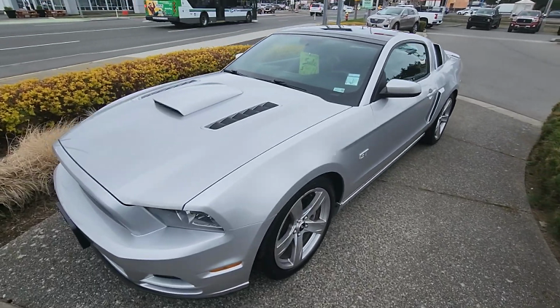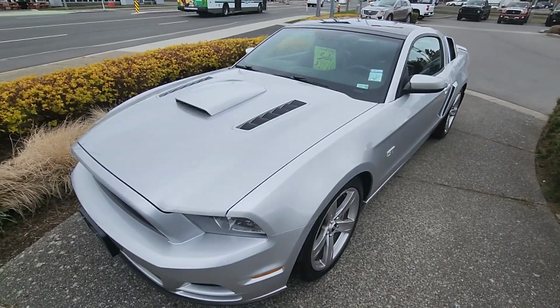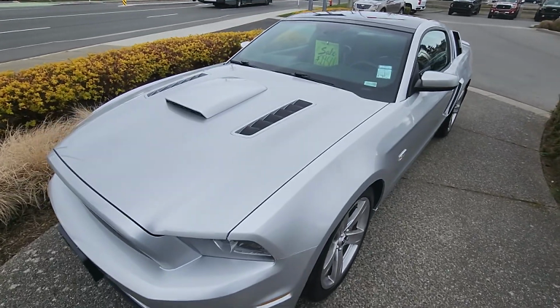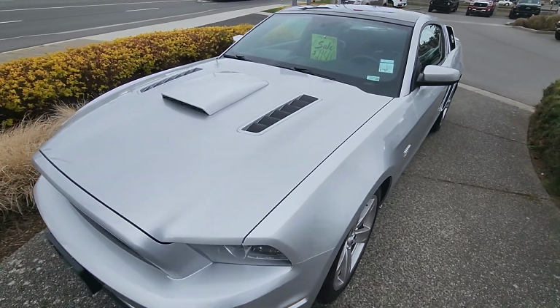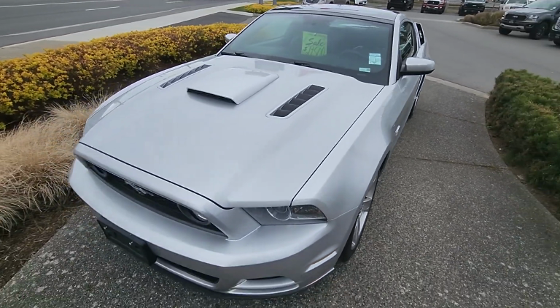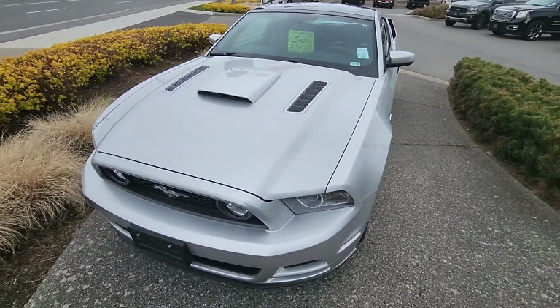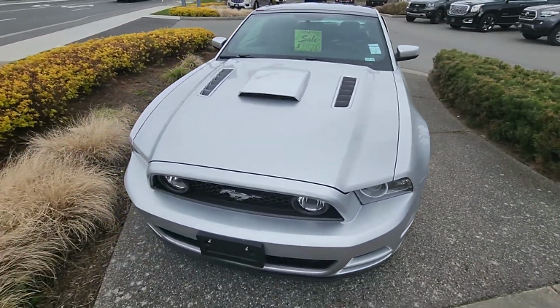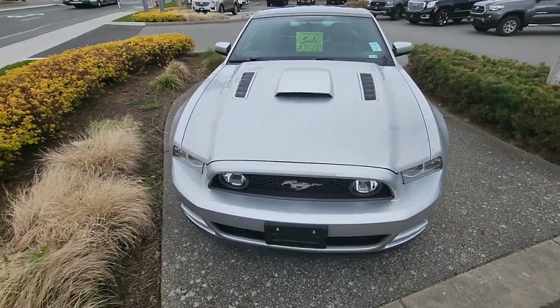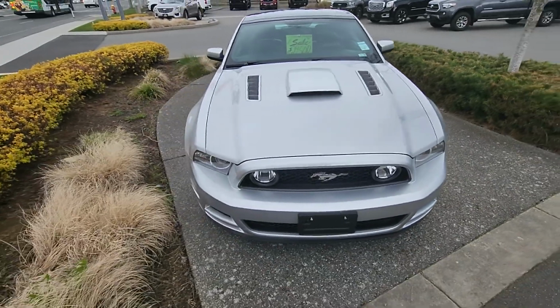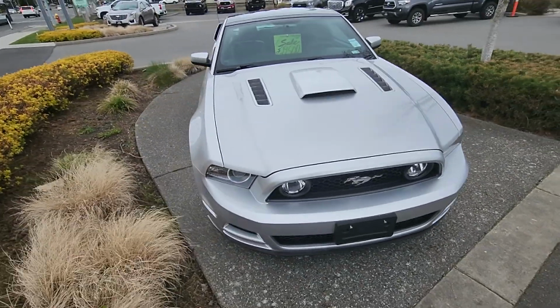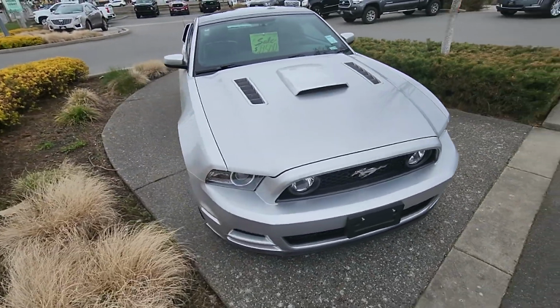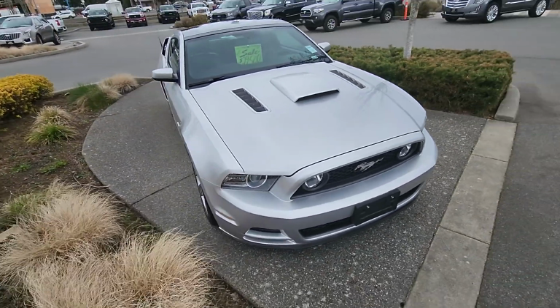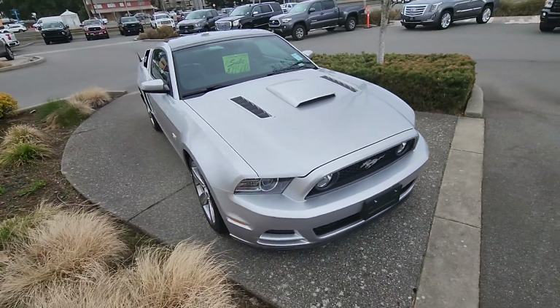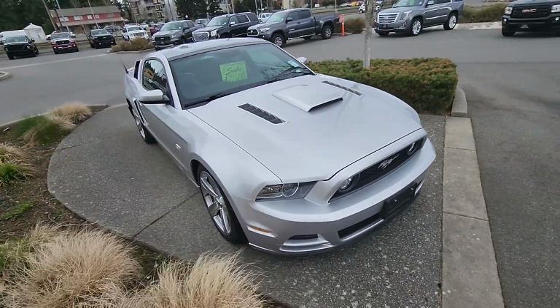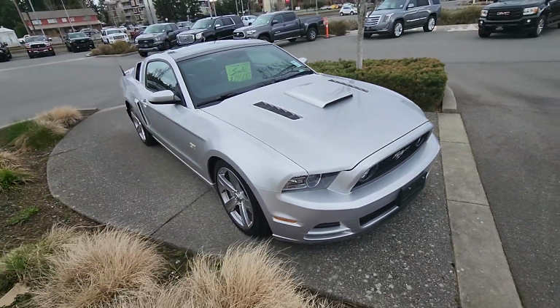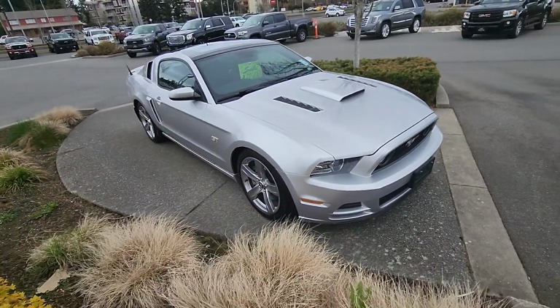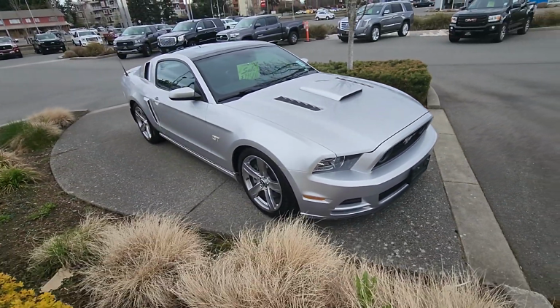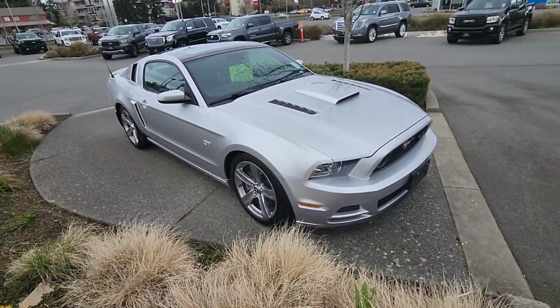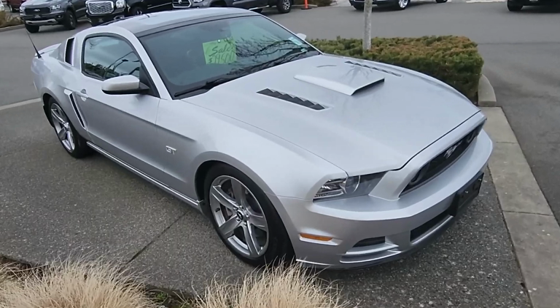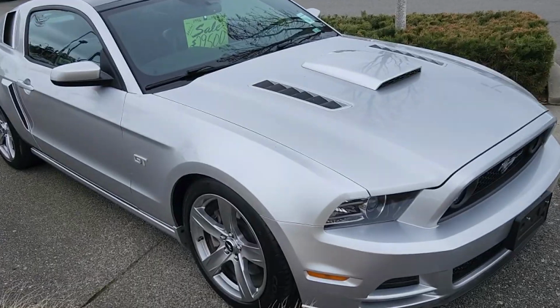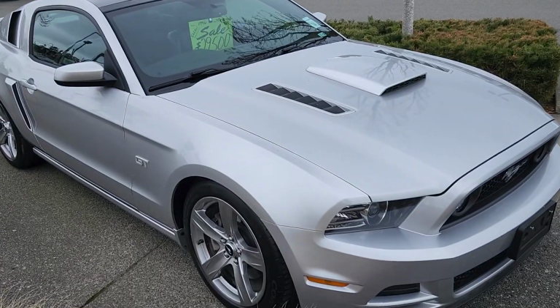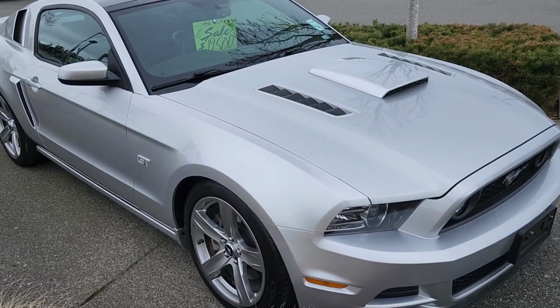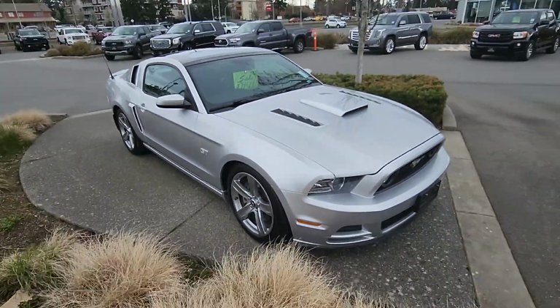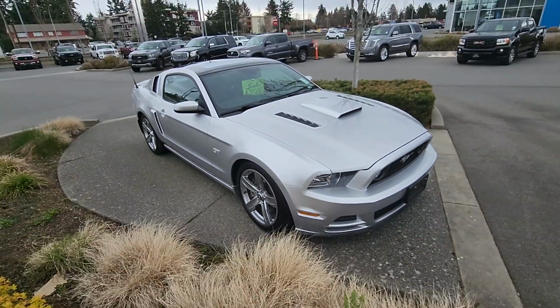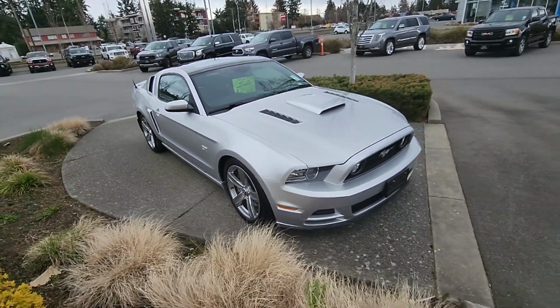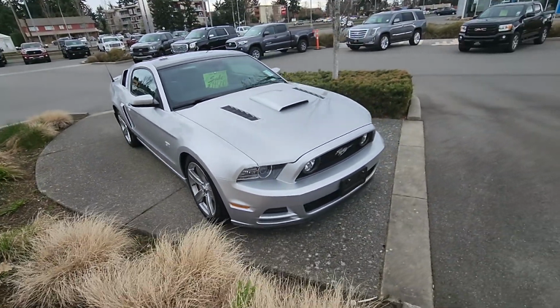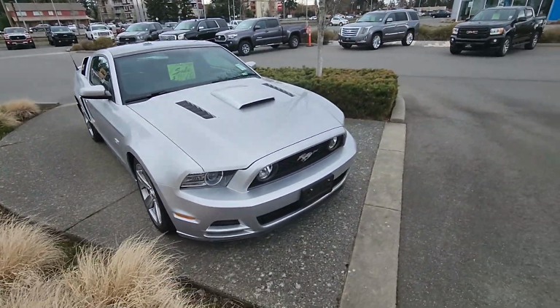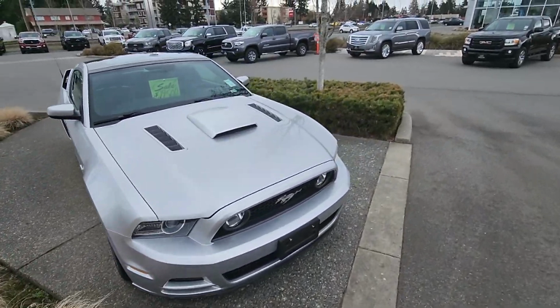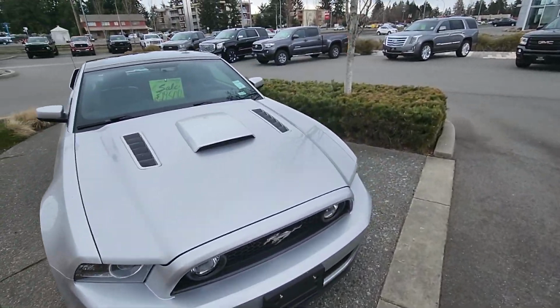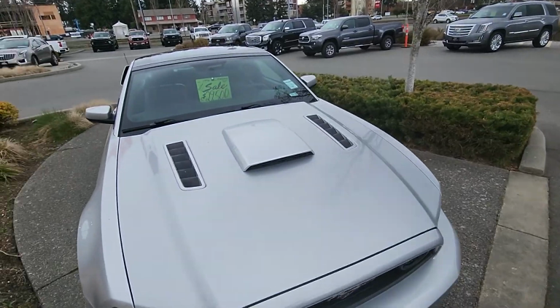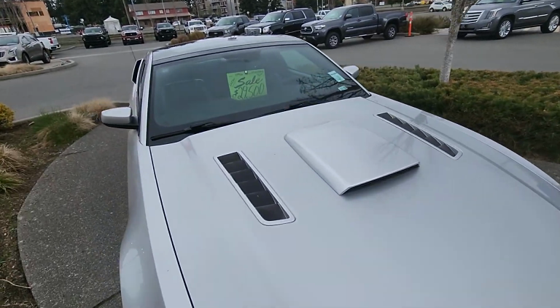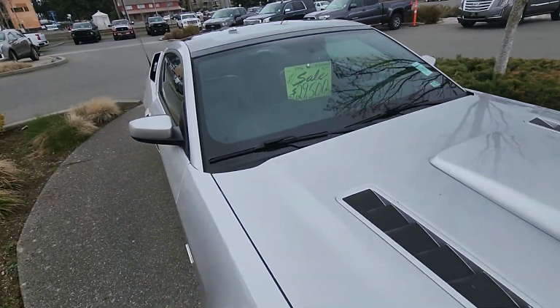Again, 2014 Mustang, really beautiful car. We actually just put it out yesterday so it's brand new to us, and we fully reconditioned all of our vehicles.